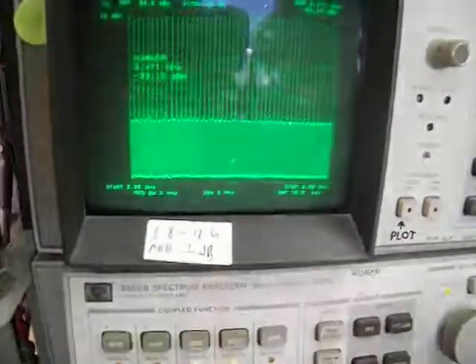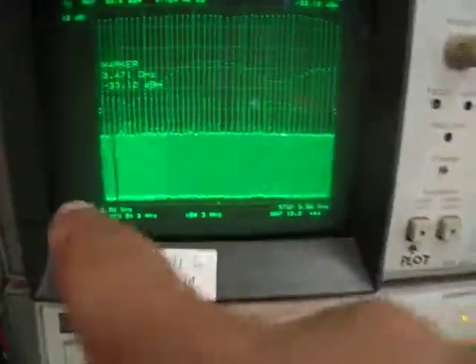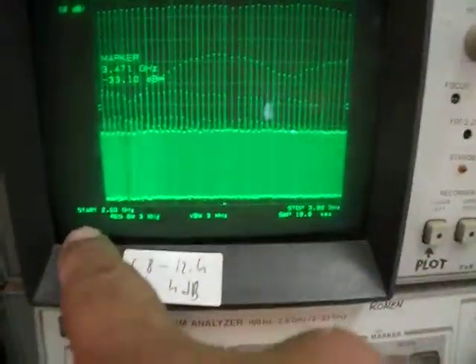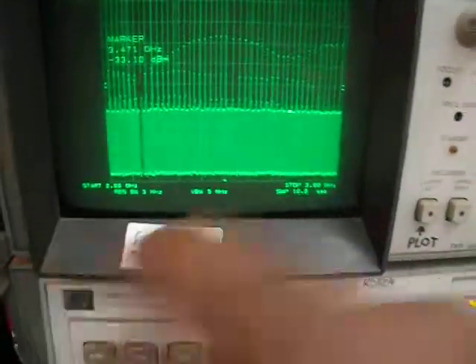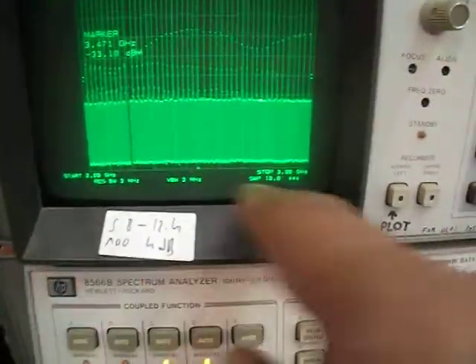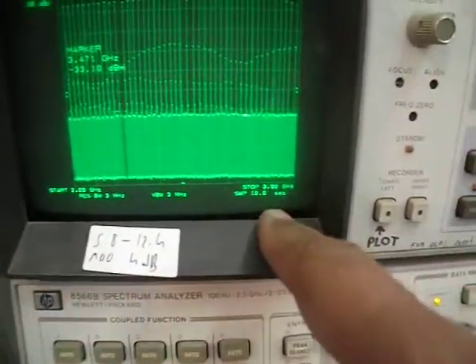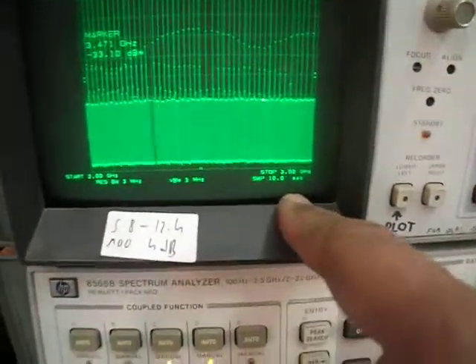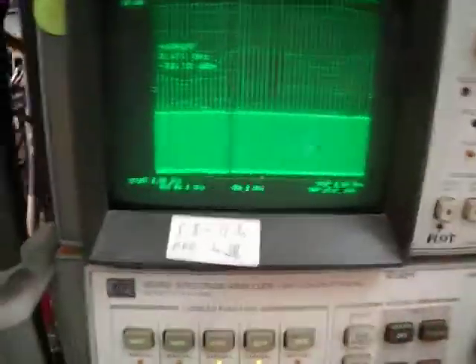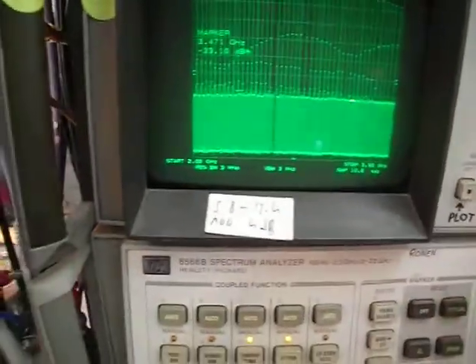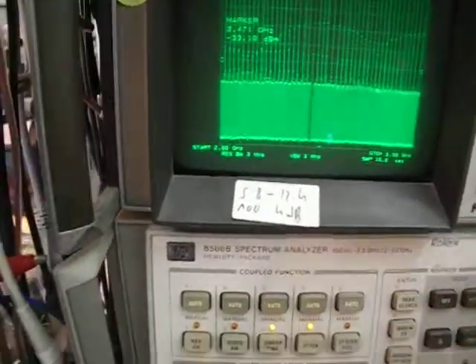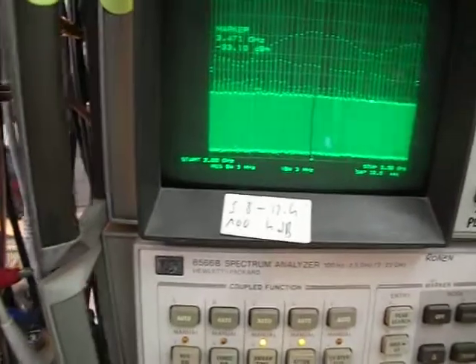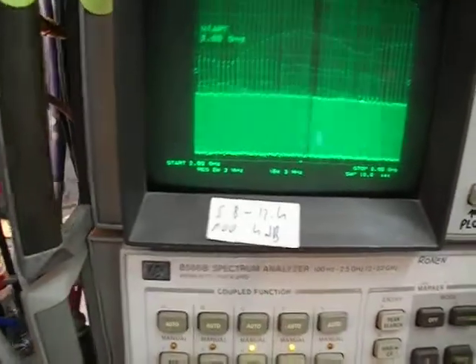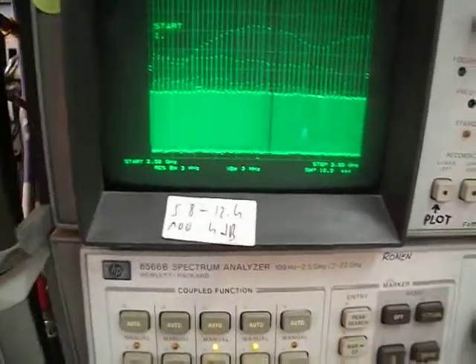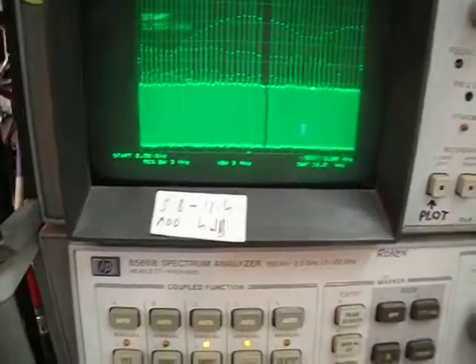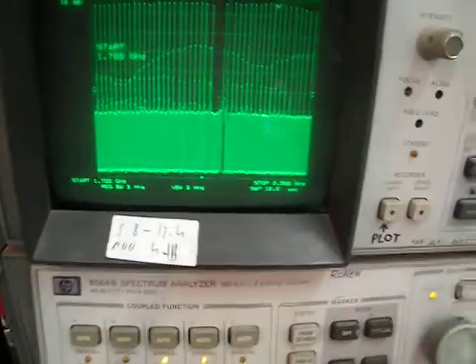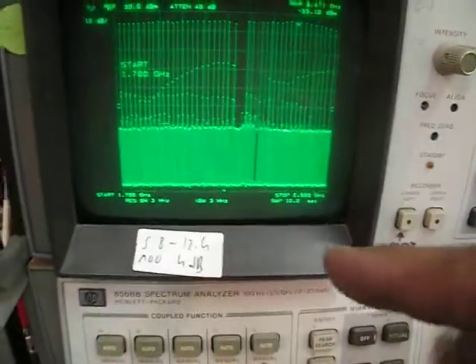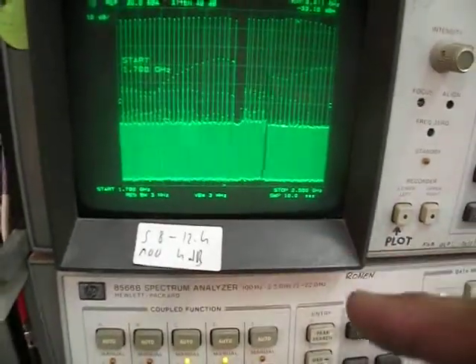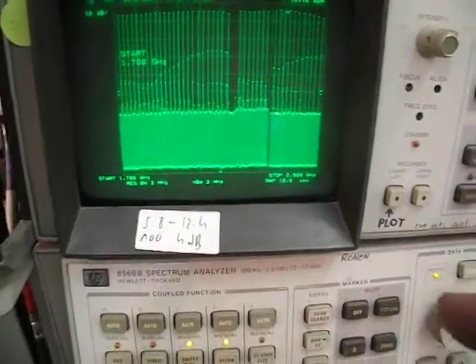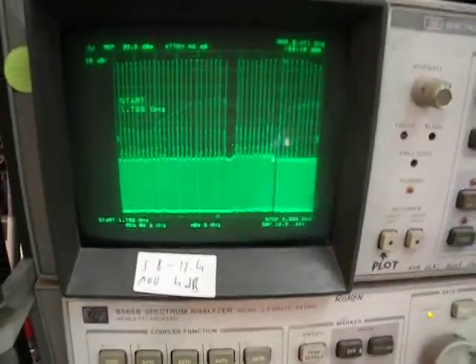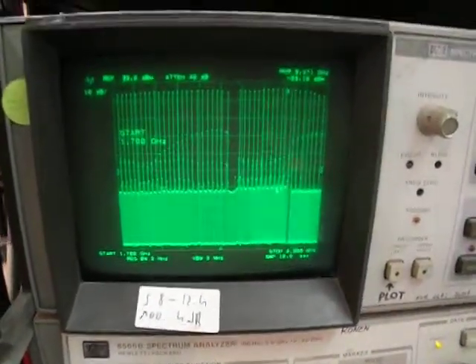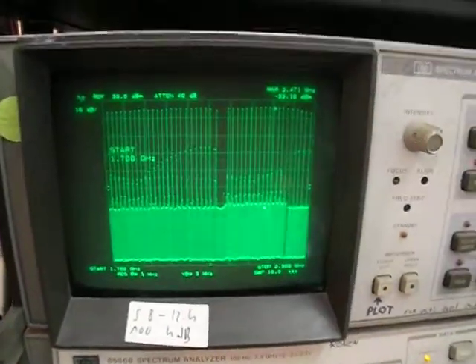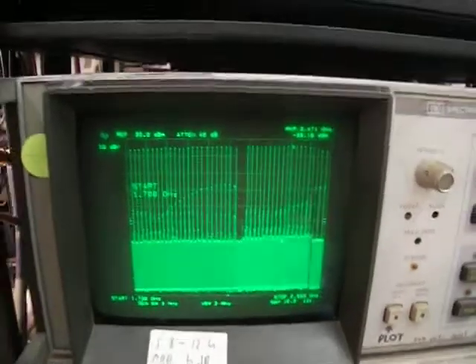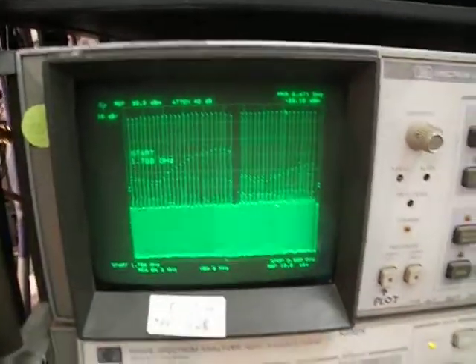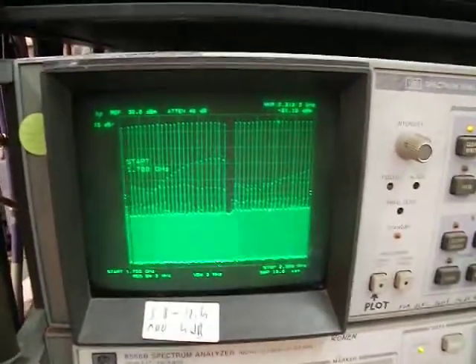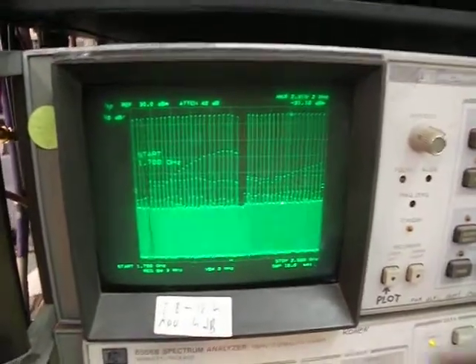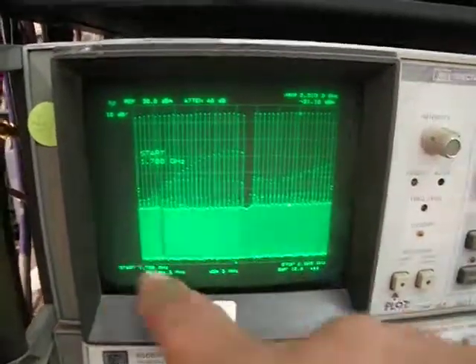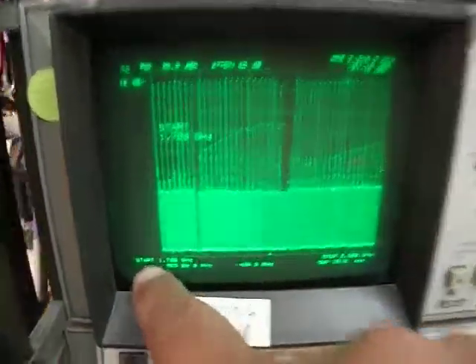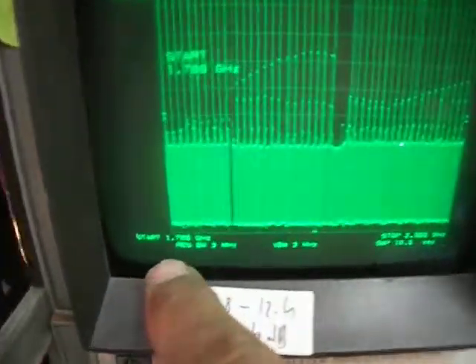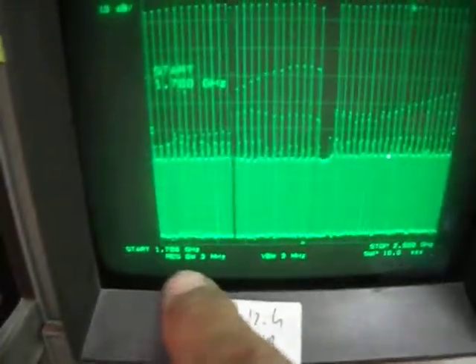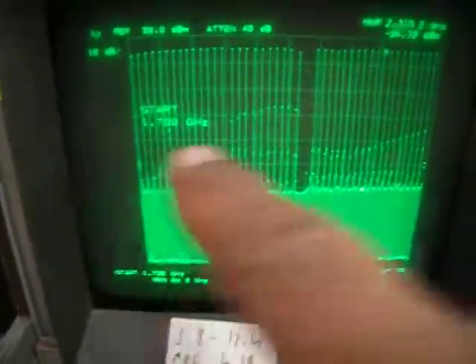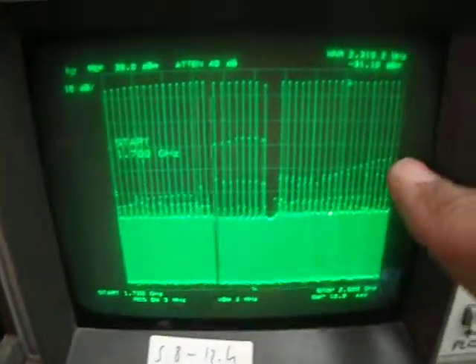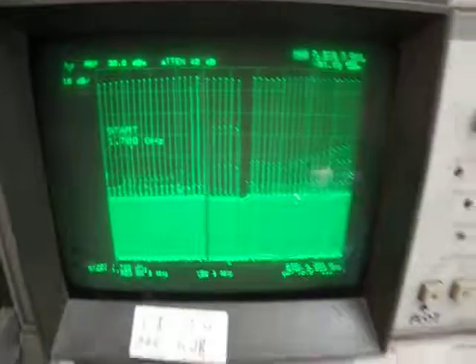The frequency range is between 1.7 to 3.9 gigahertz. I'll set the start to 1.7 gigahertz just to show it. It's working right now without a heat sink — you can see the 1.7 gigahertz starting point, very flat and nice response.